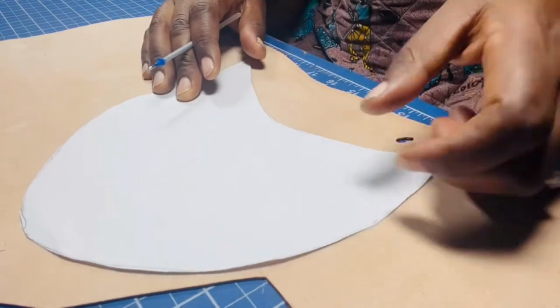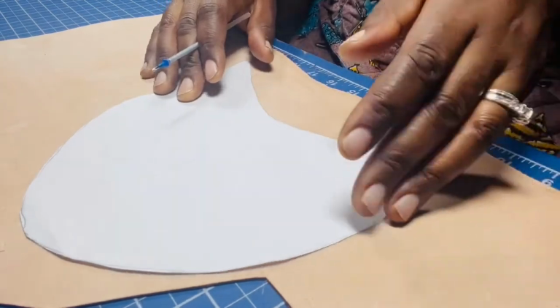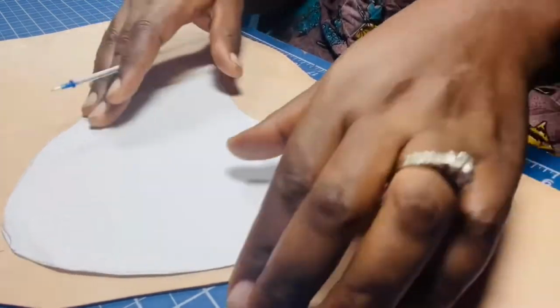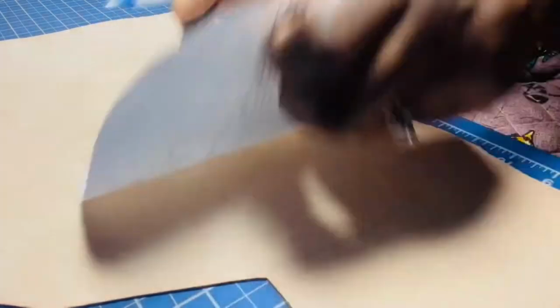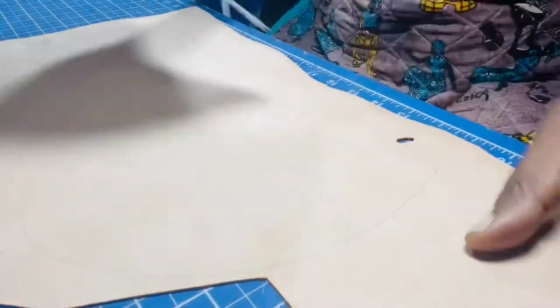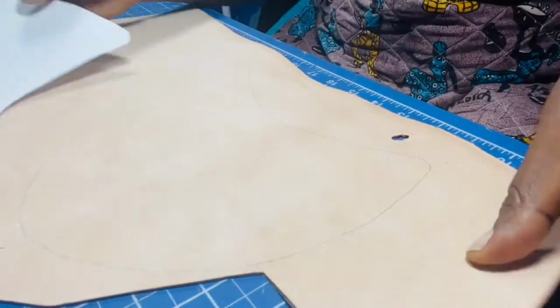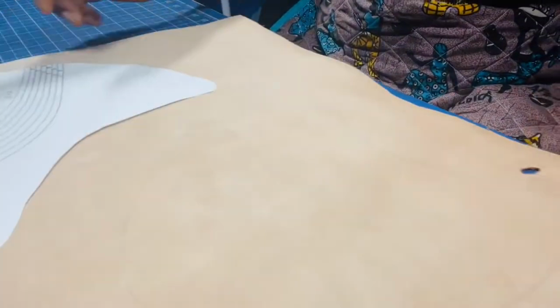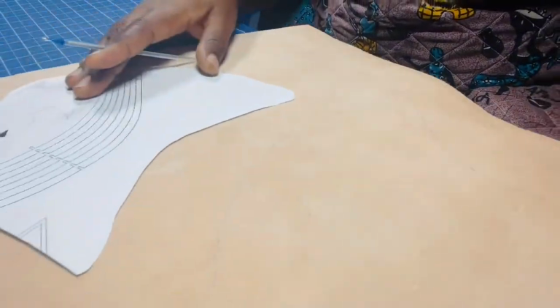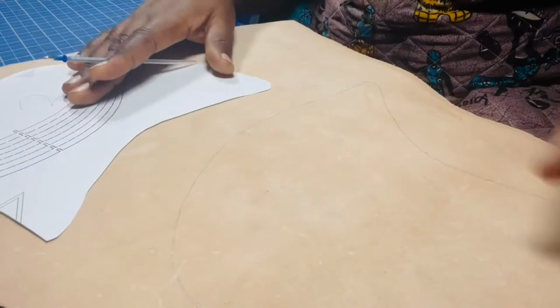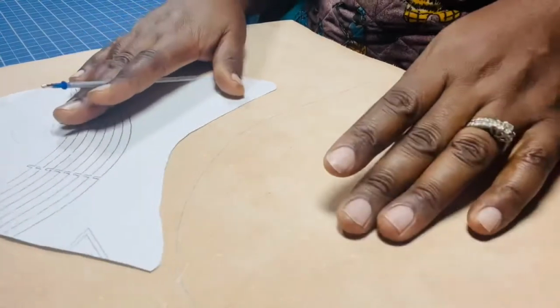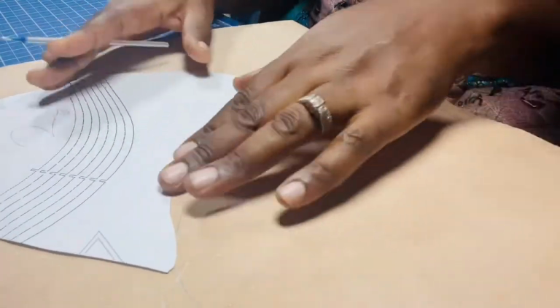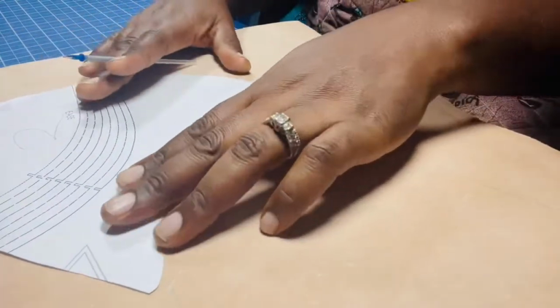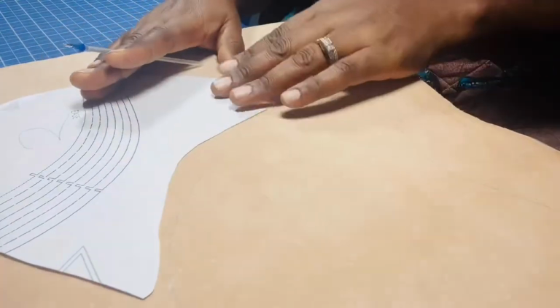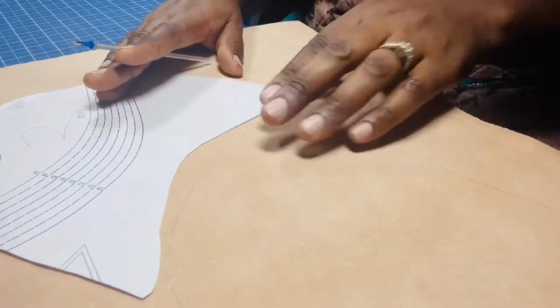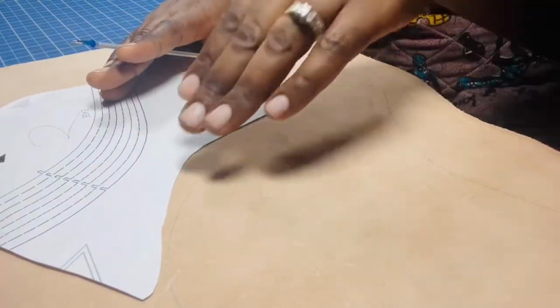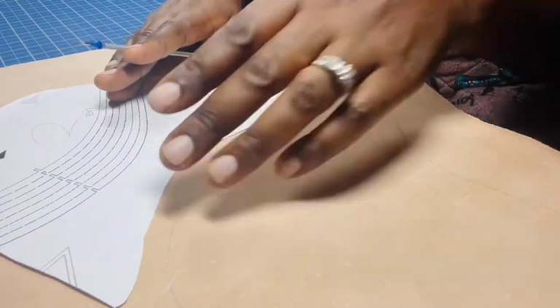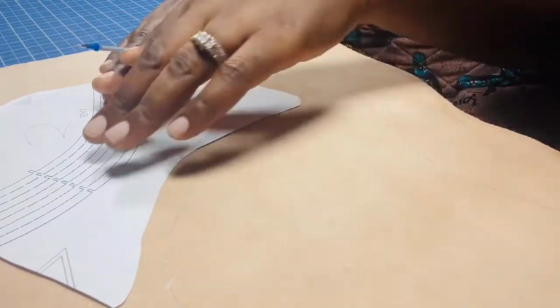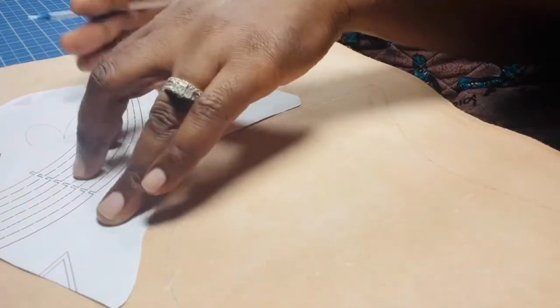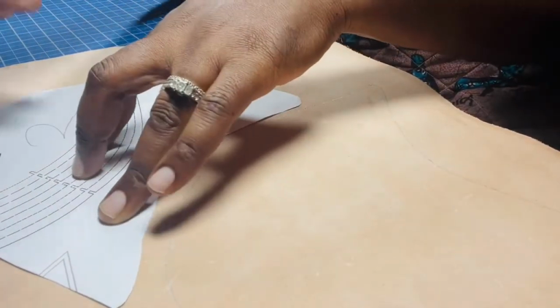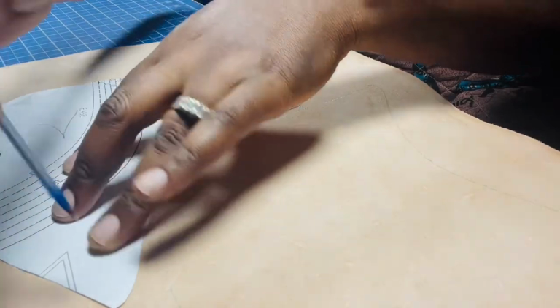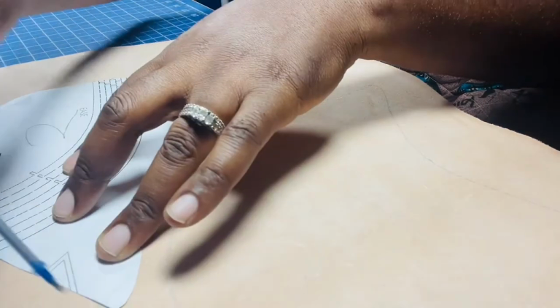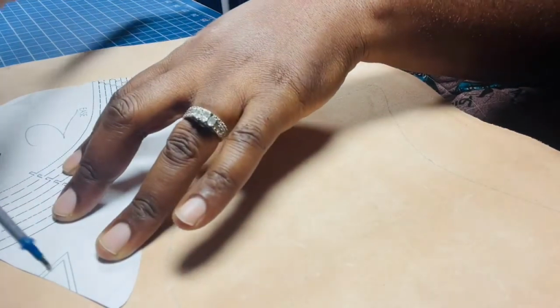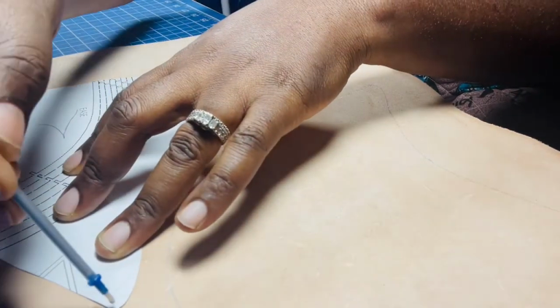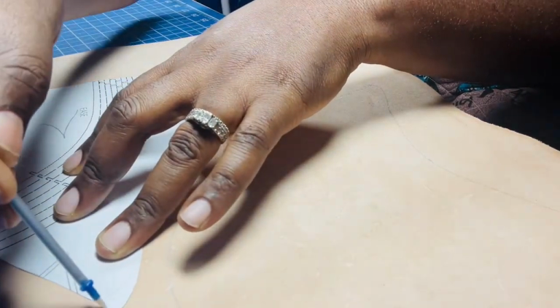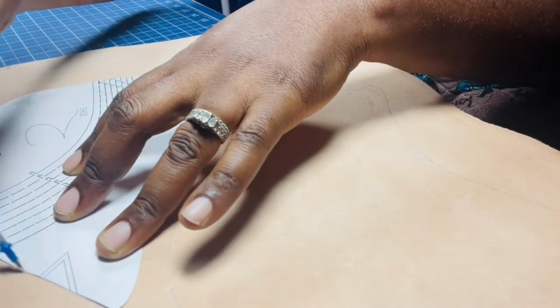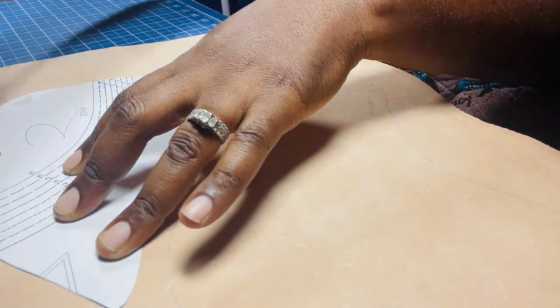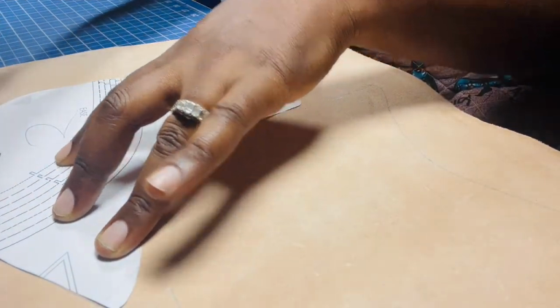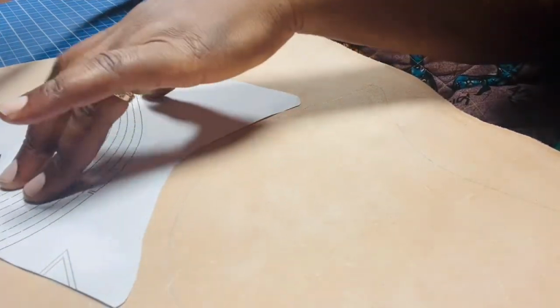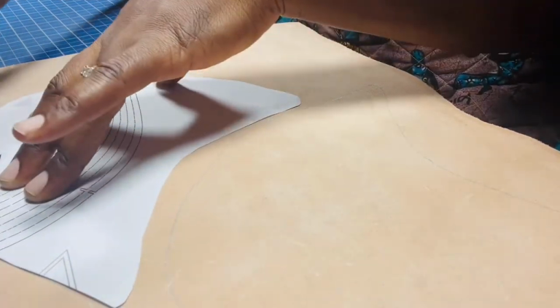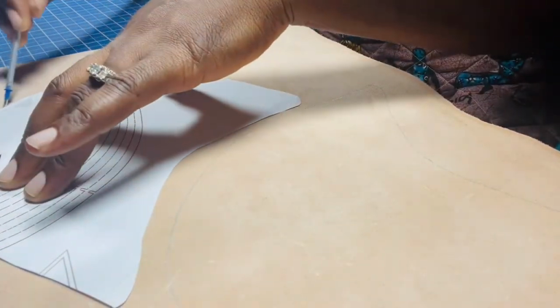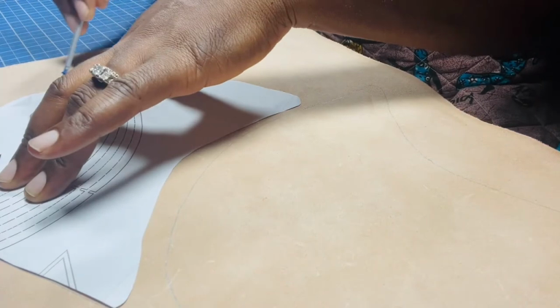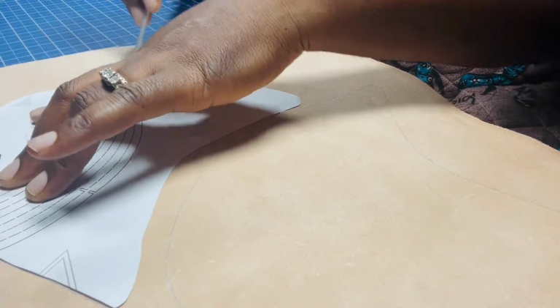Then I flip the other side. It doesn't matter which direction you place it — usually we want to save as much leather as possible. Switch to the other side and draw it across again to trace the second piece.